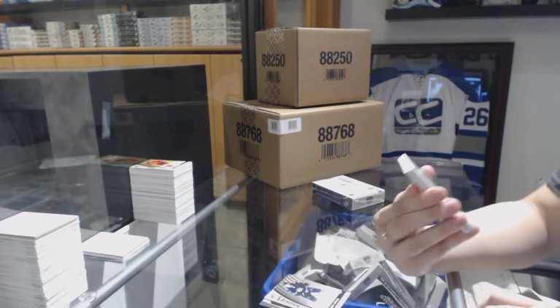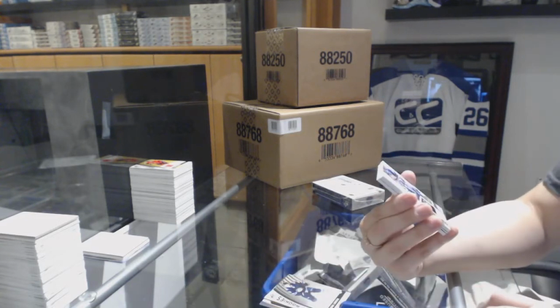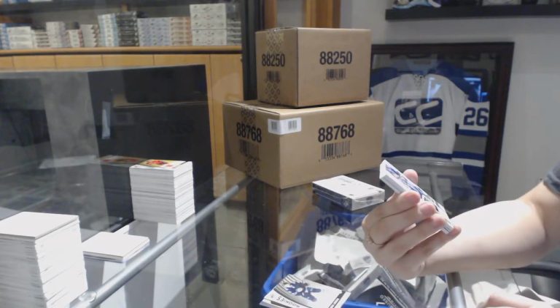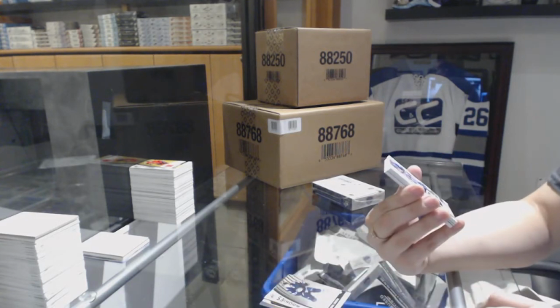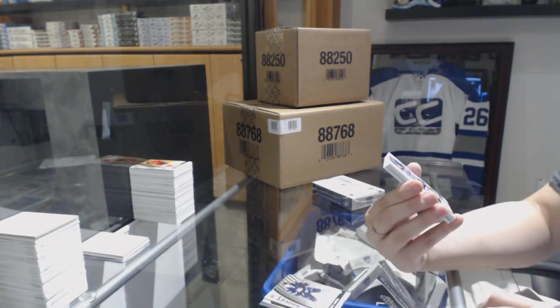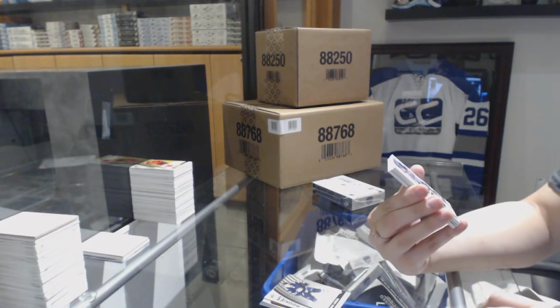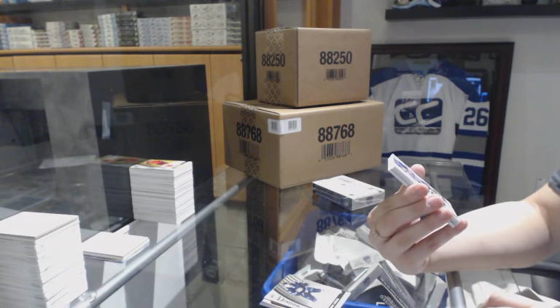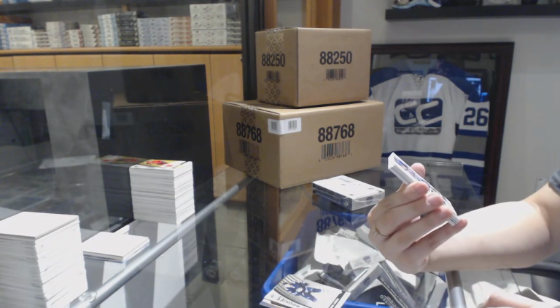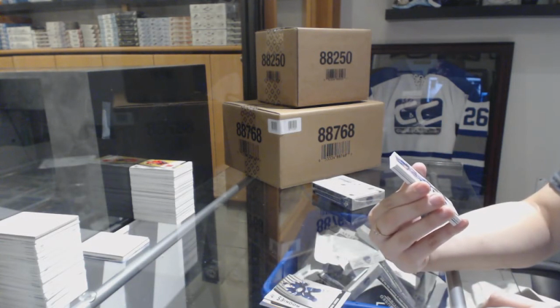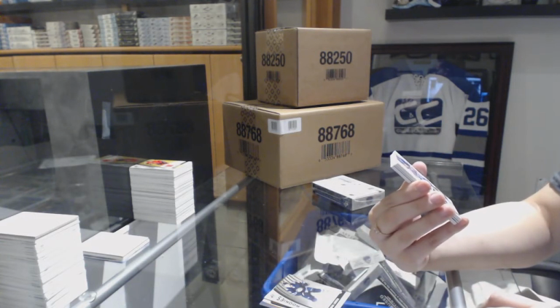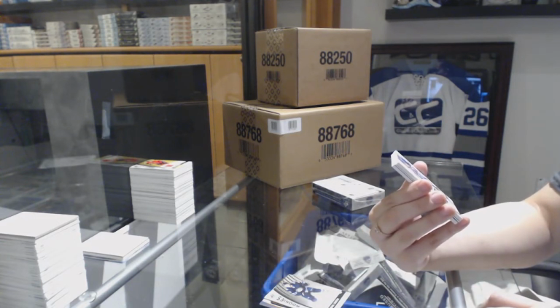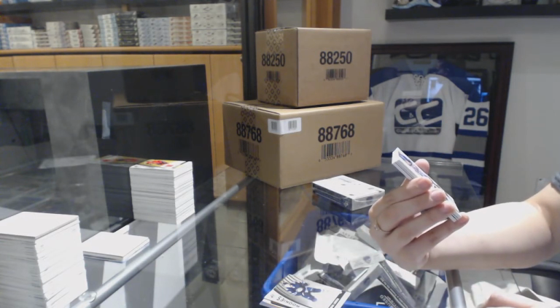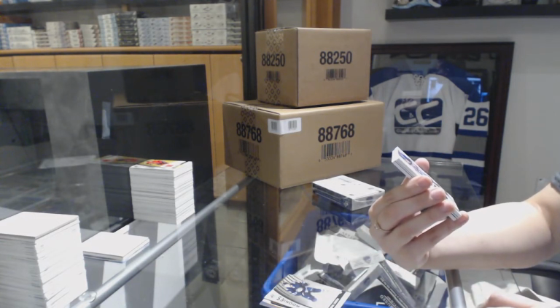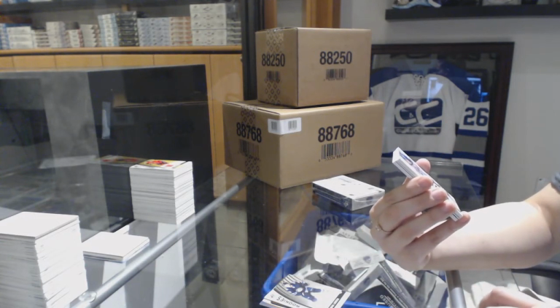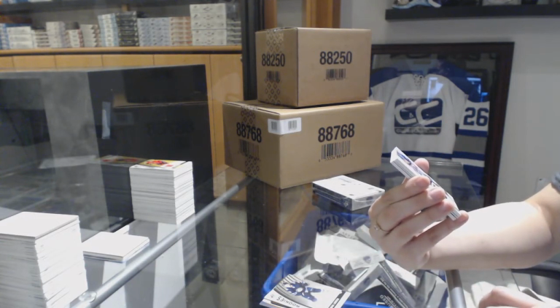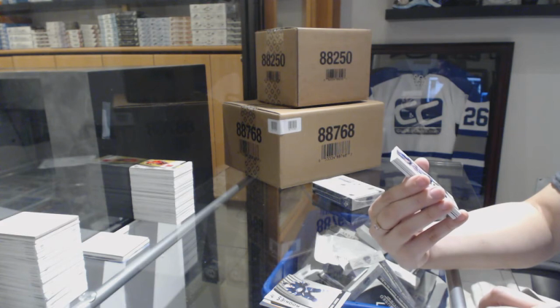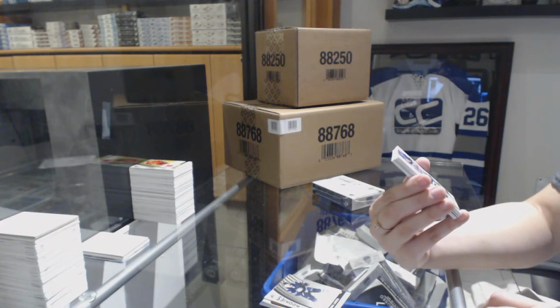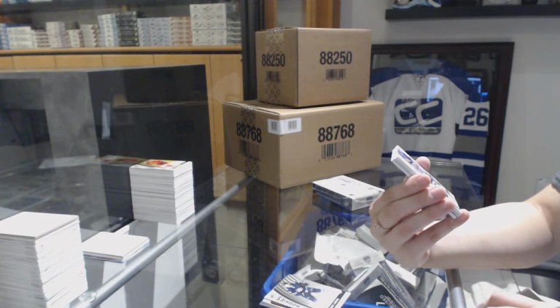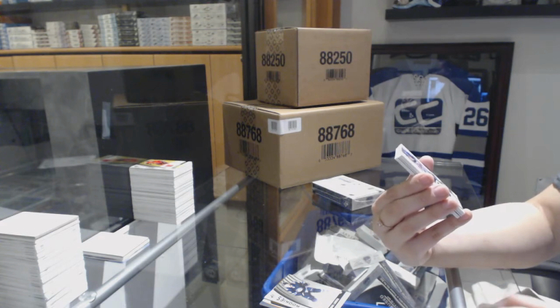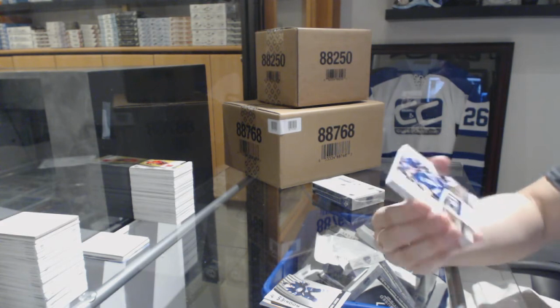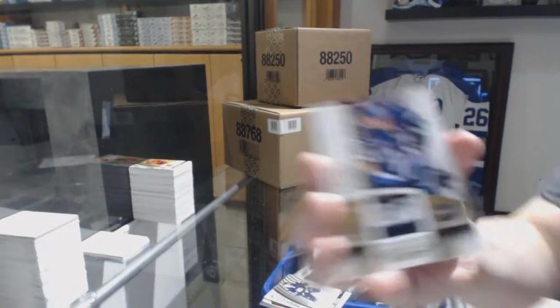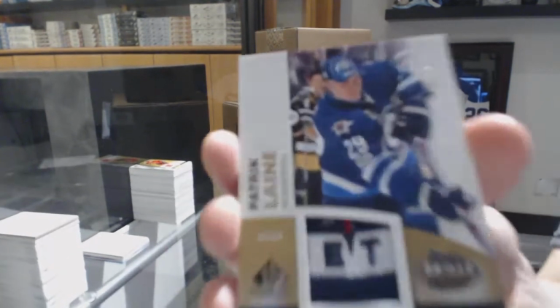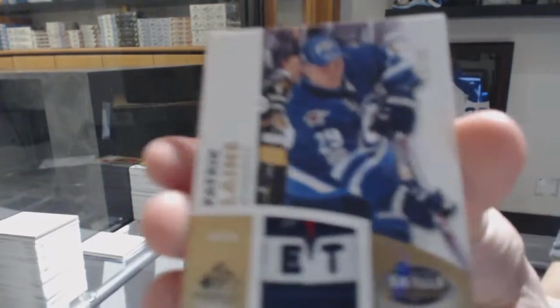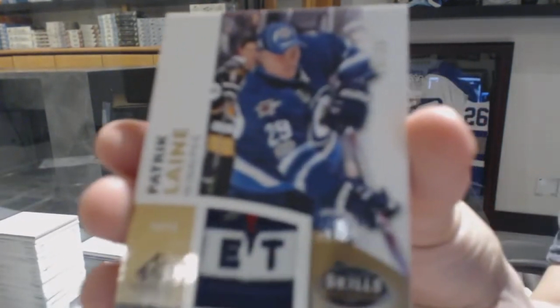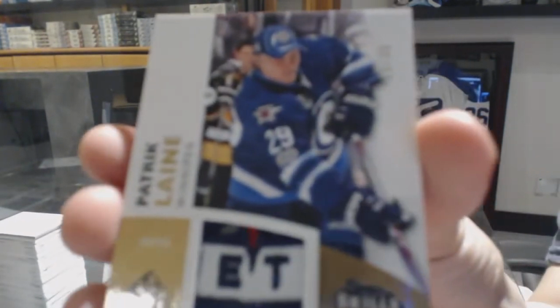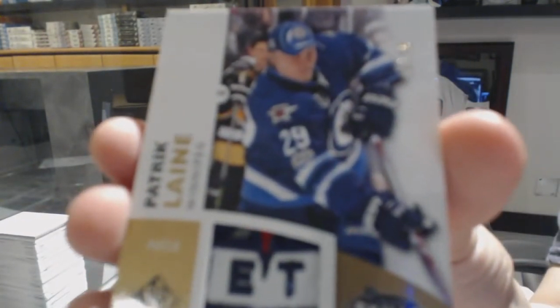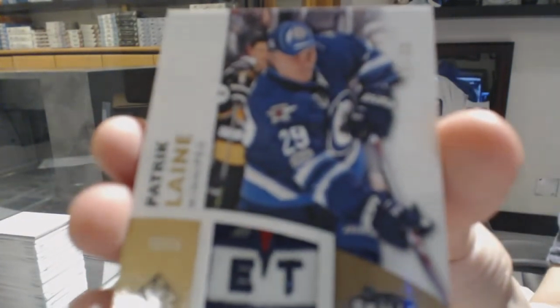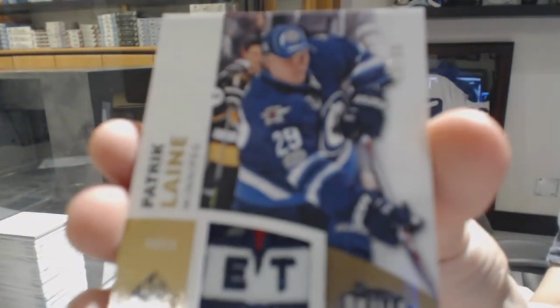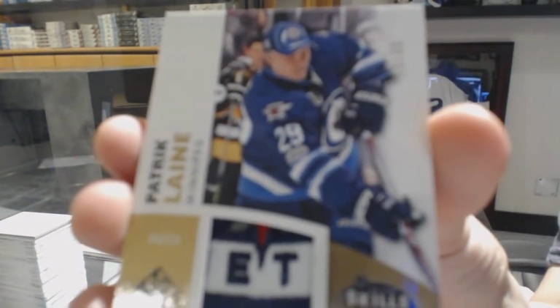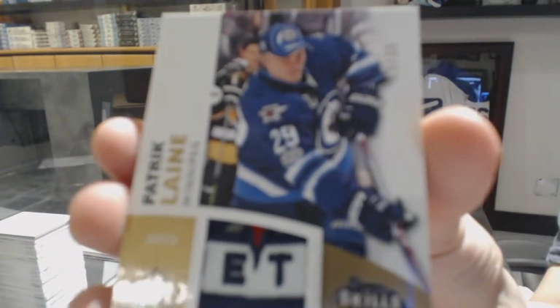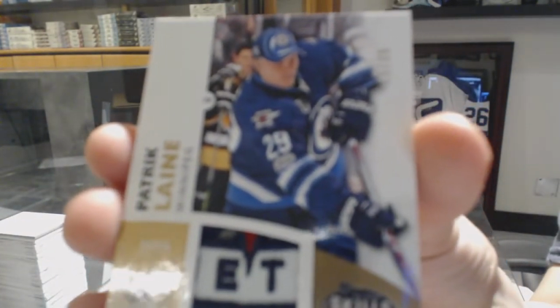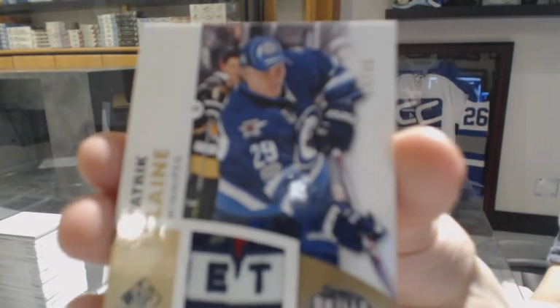We've got an All-Stars Guild Fabrics patch number to 35 for the Winnipeg Jets, Patrik Laine.